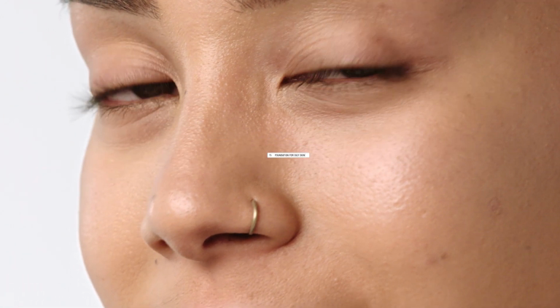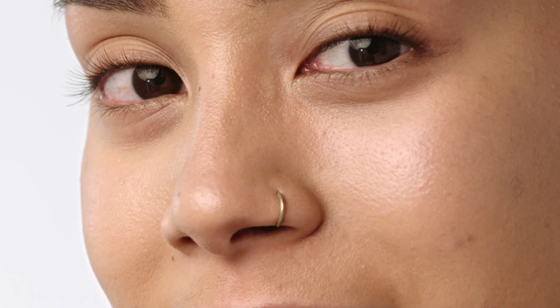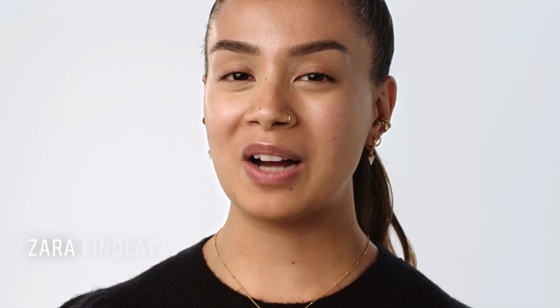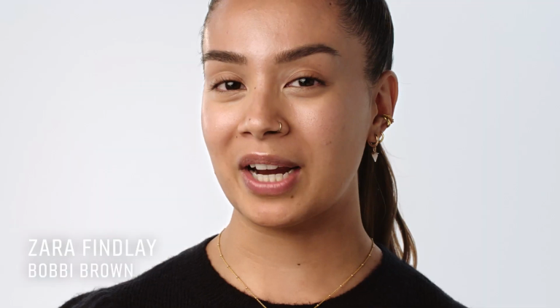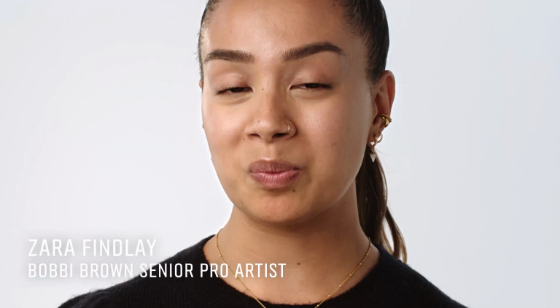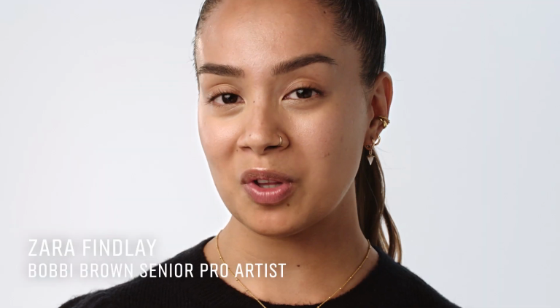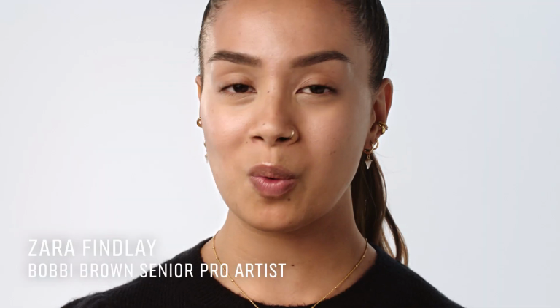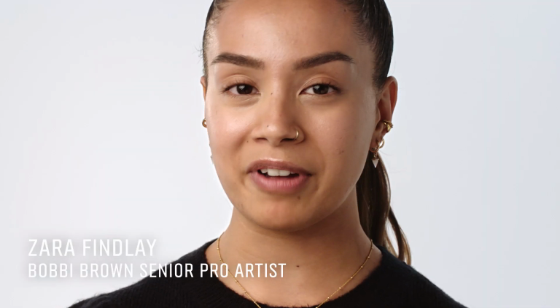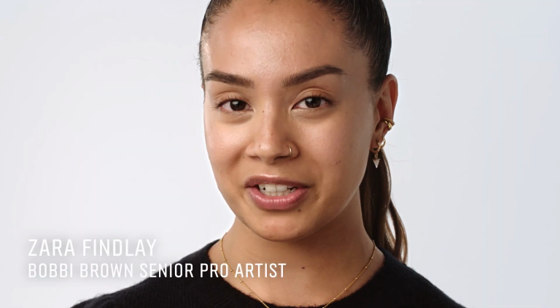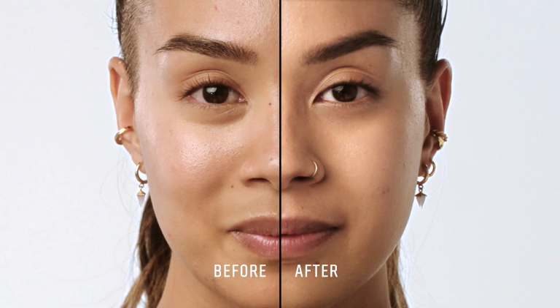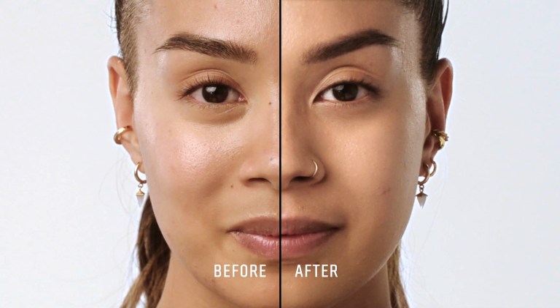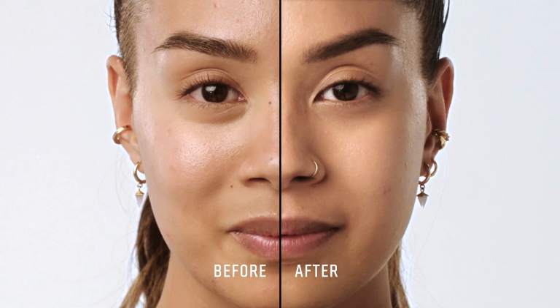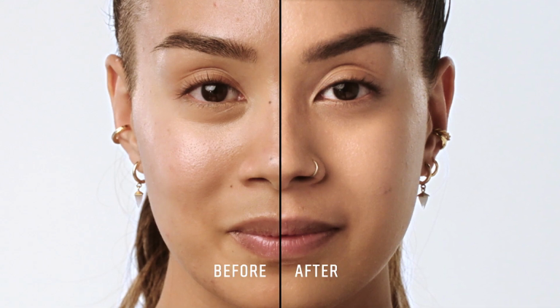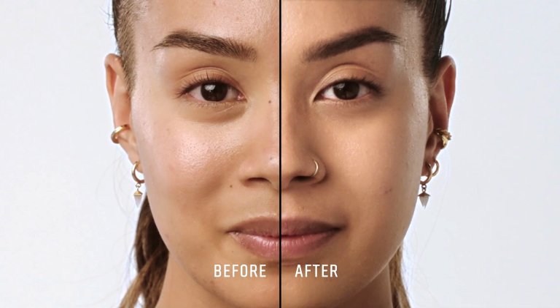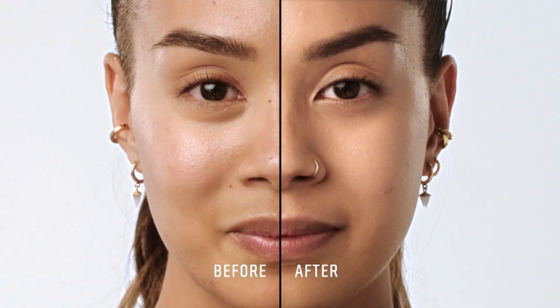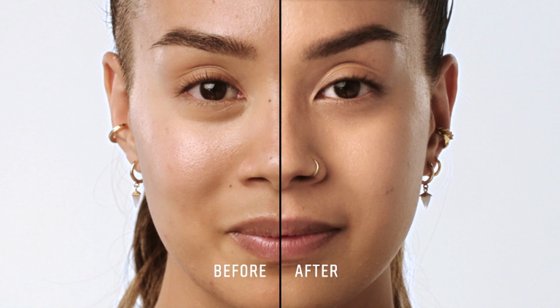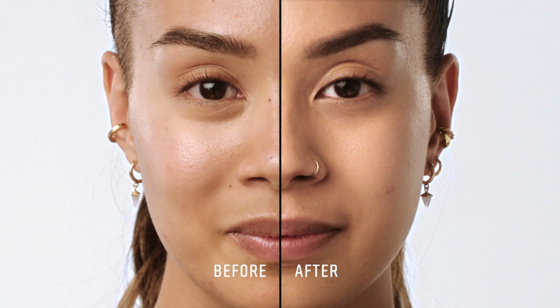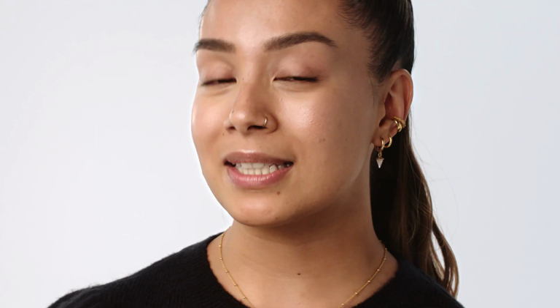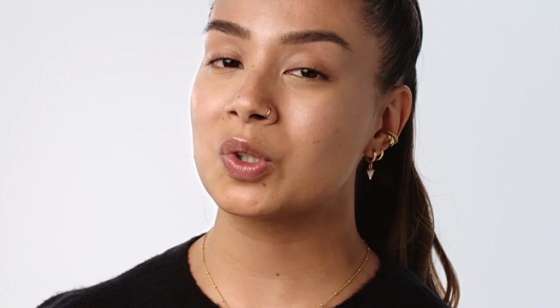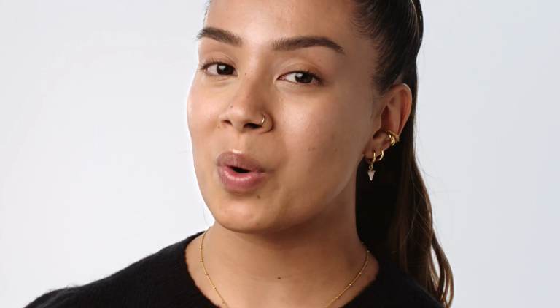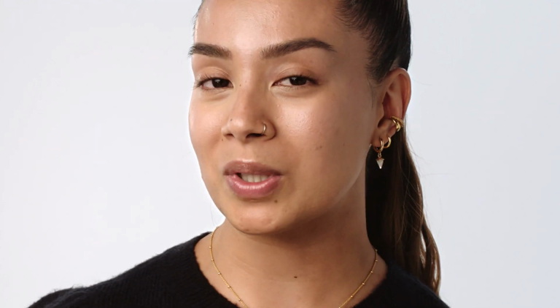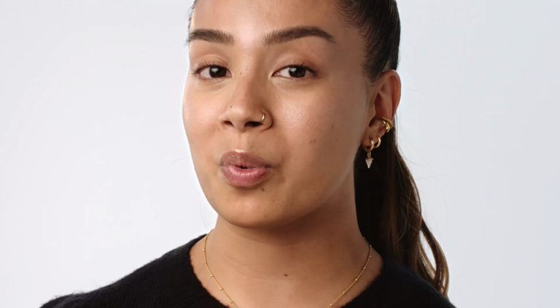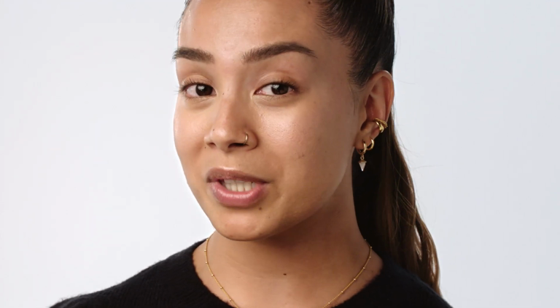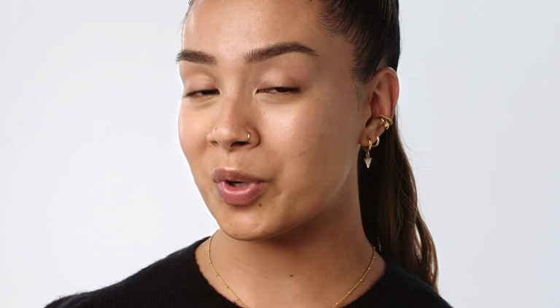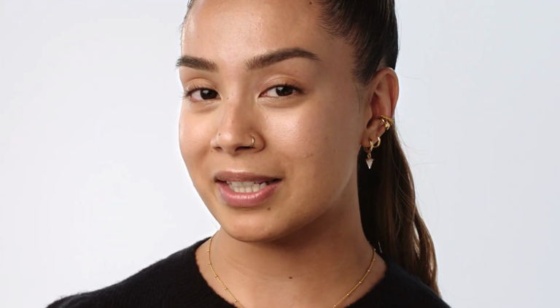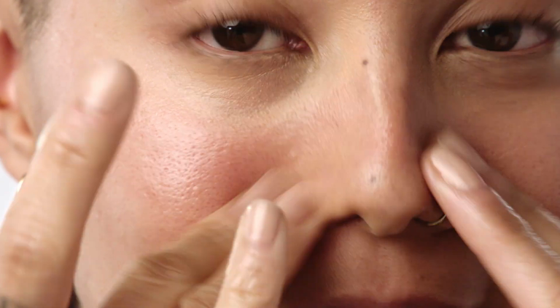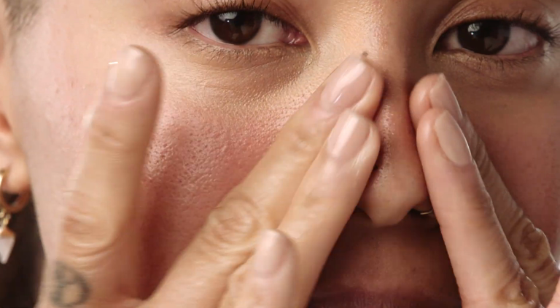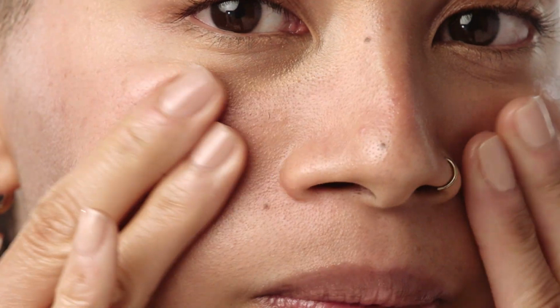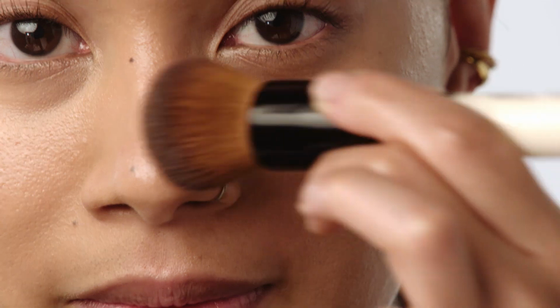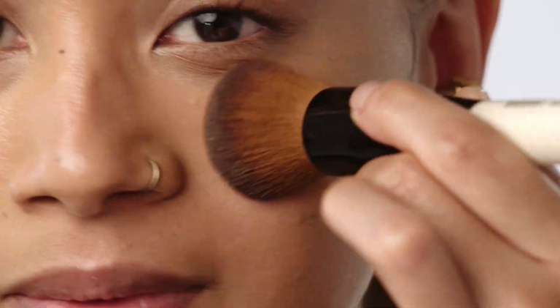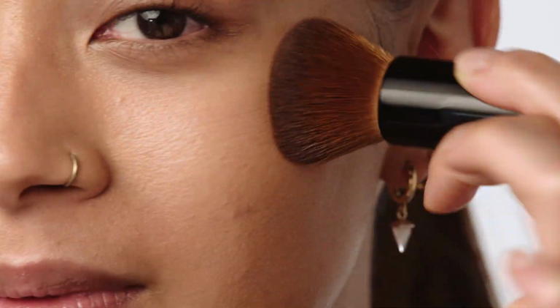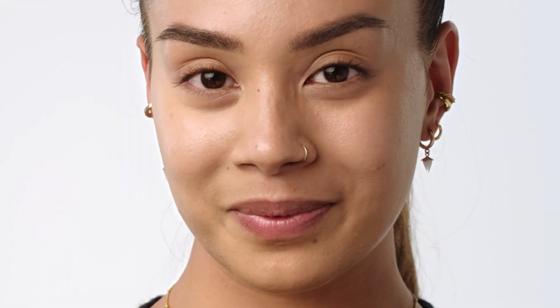I'm going to show you how to create smooth, long-wearing foundation coverage for oily skin. Even if your skin is oily, it's still so important to prep your skin with moisturizer, as this allows for smooth application.